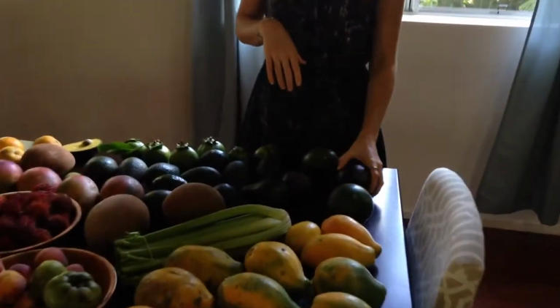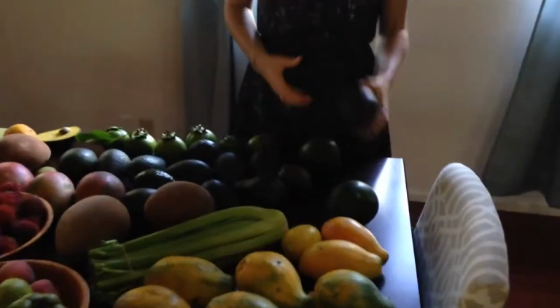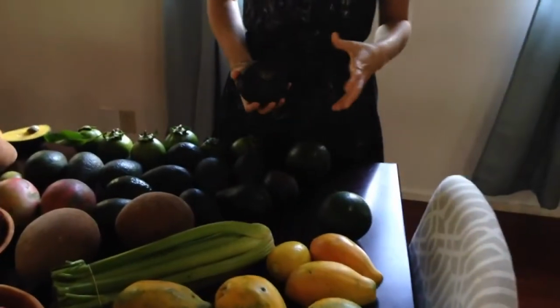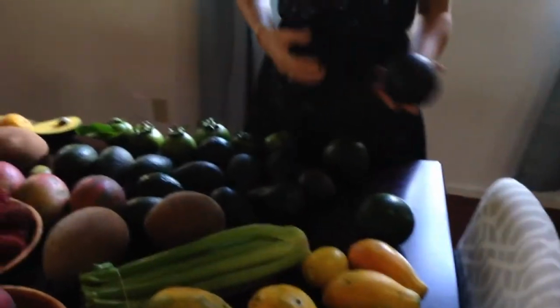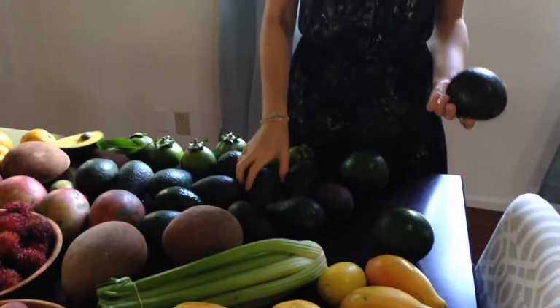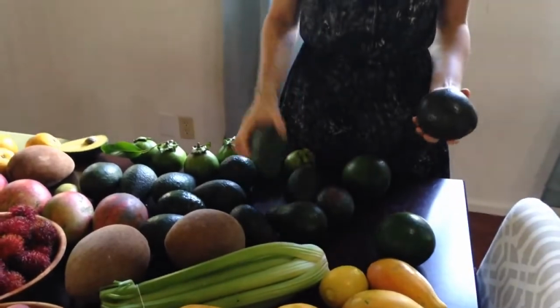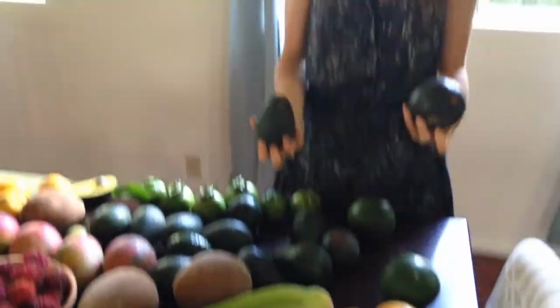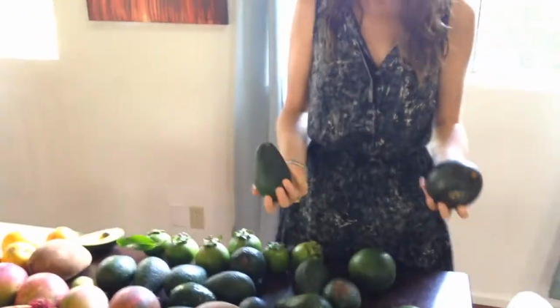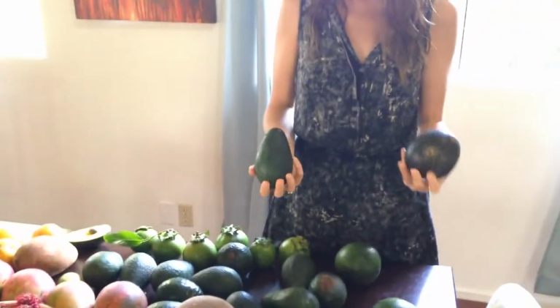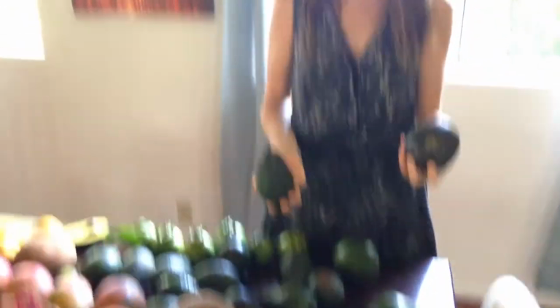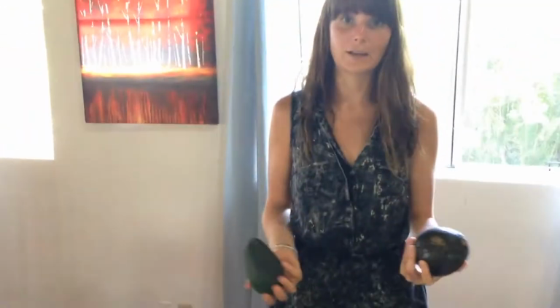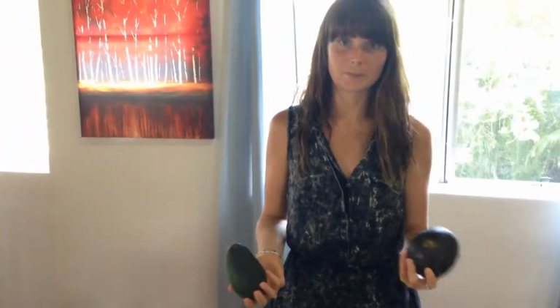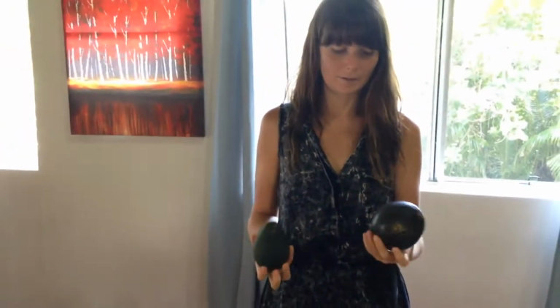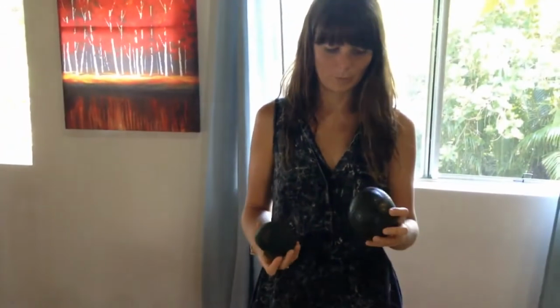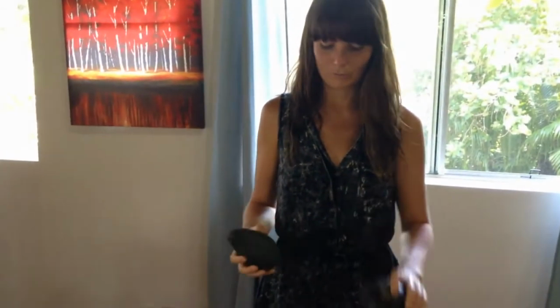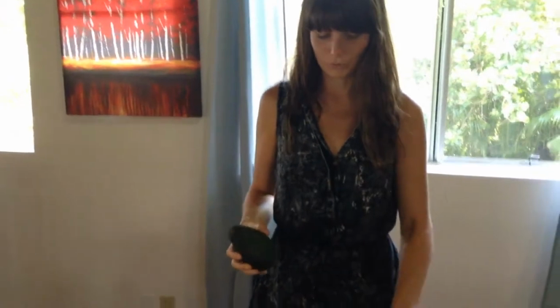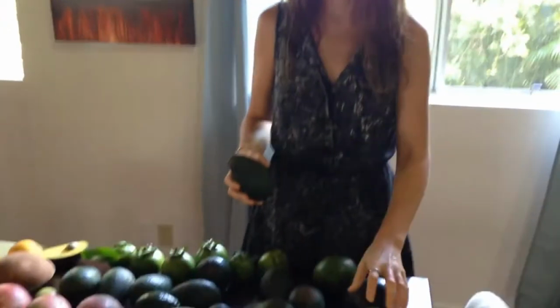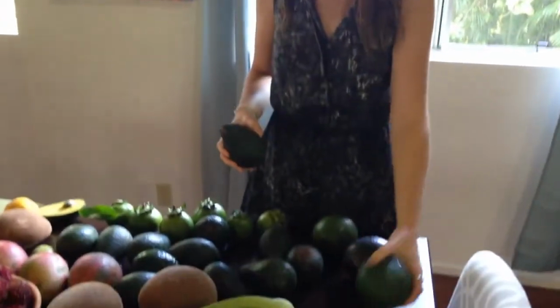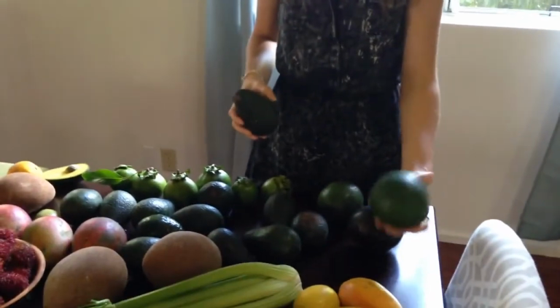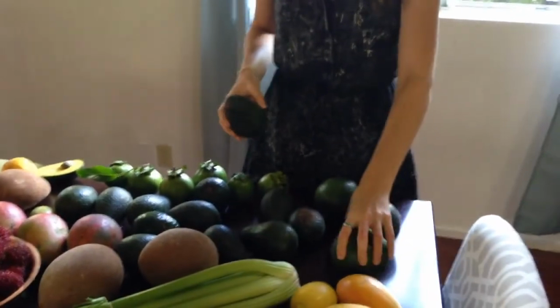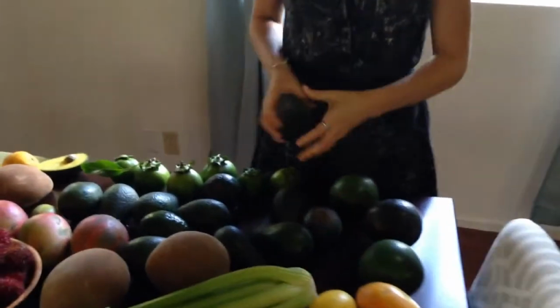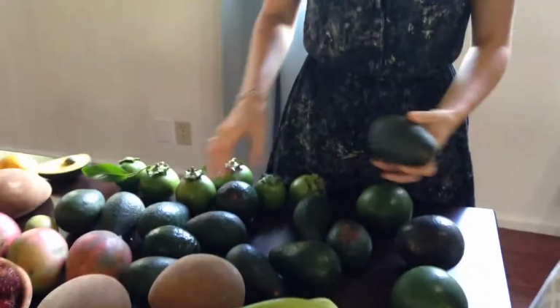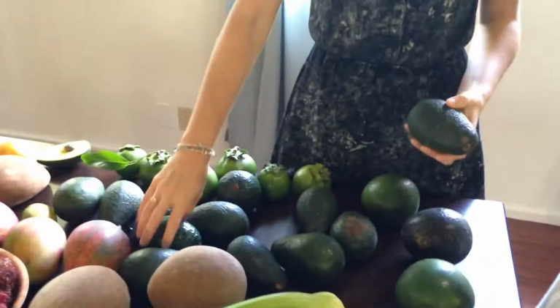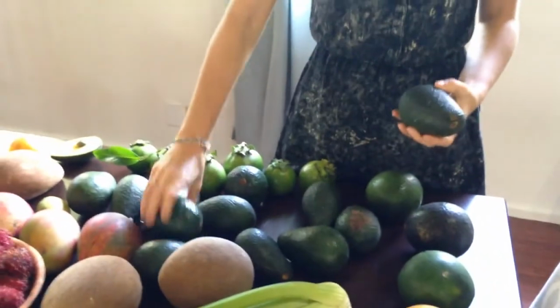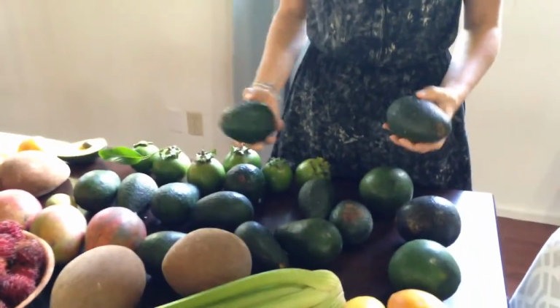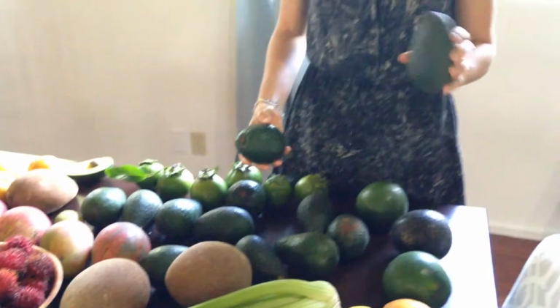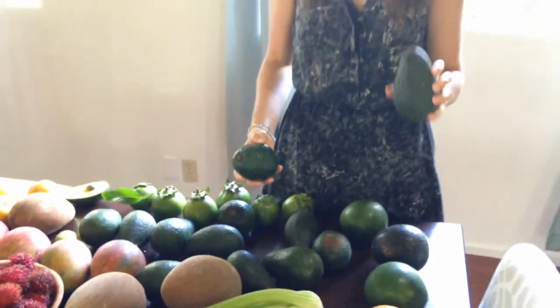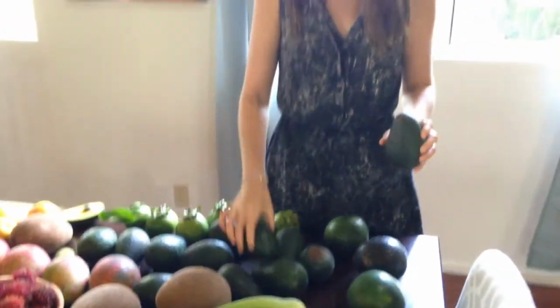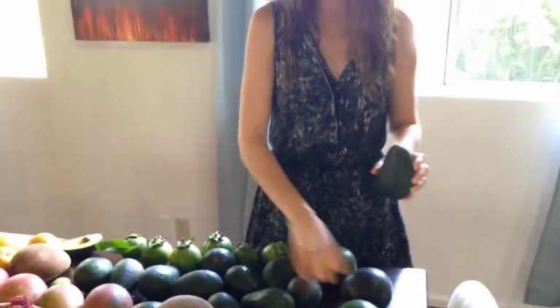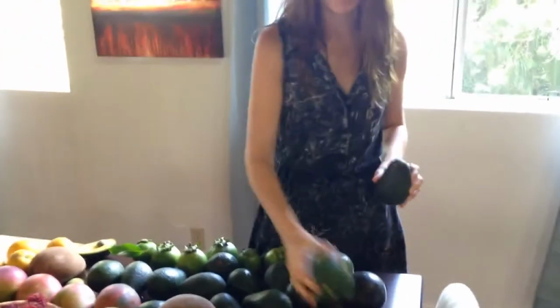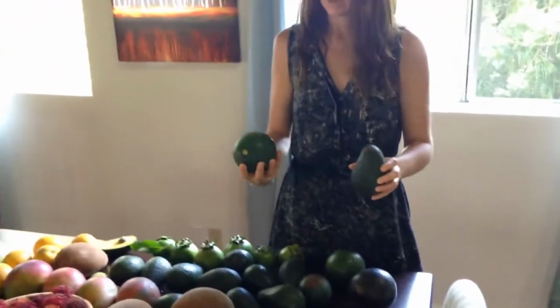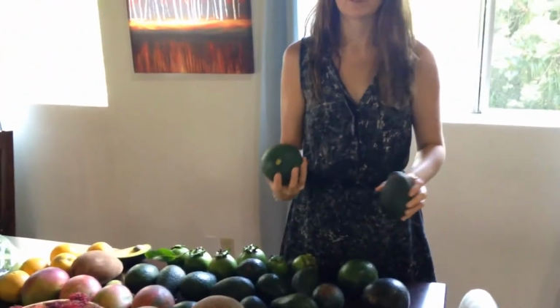And we've got lots of different varieties of avocados. Not all of these avocados have names that we know of — there's just so many different varieties. I think those are yamagata ones. And I just call these cannonballs.